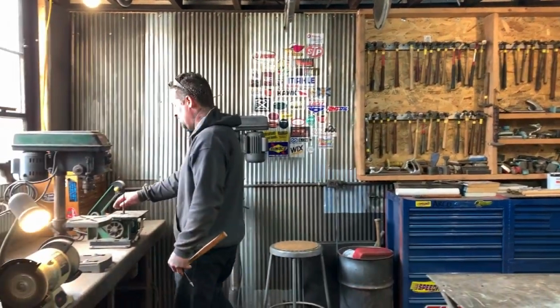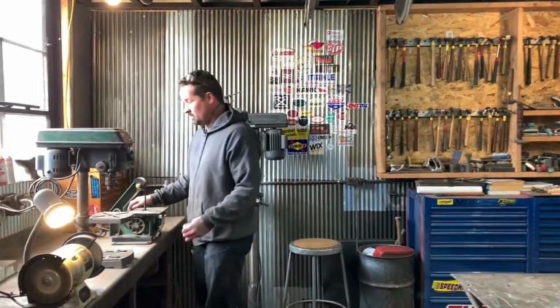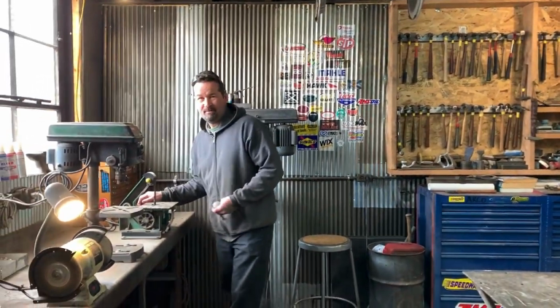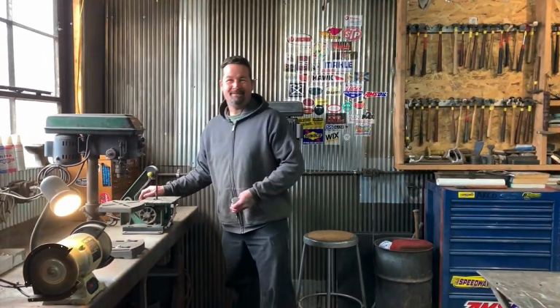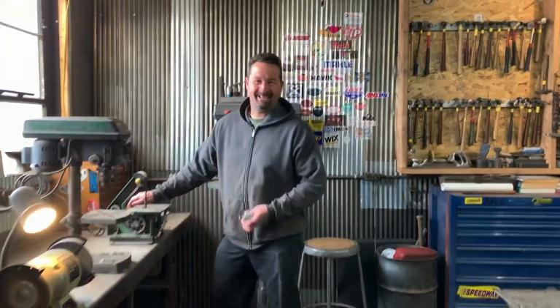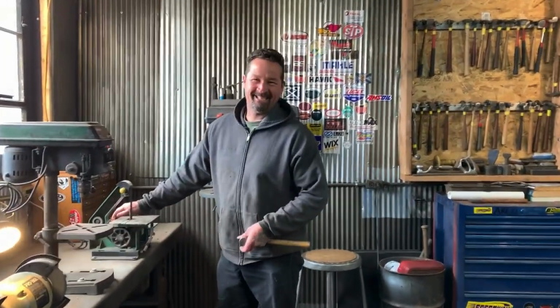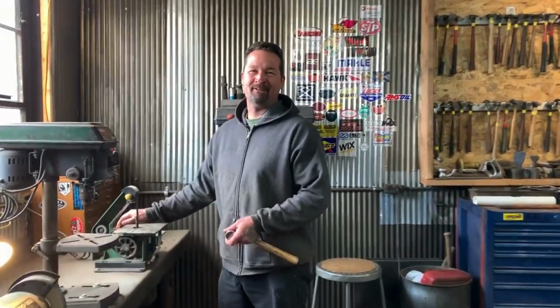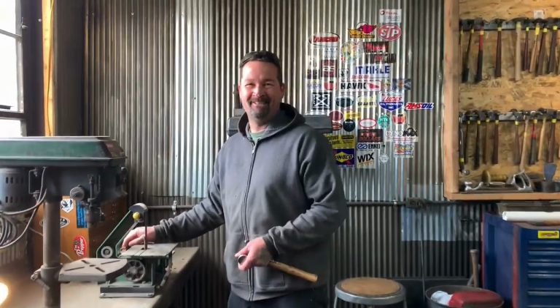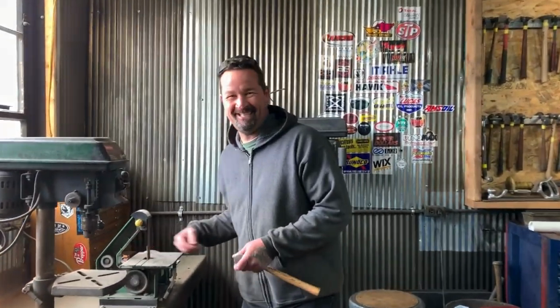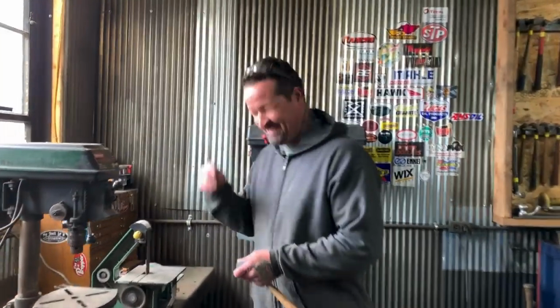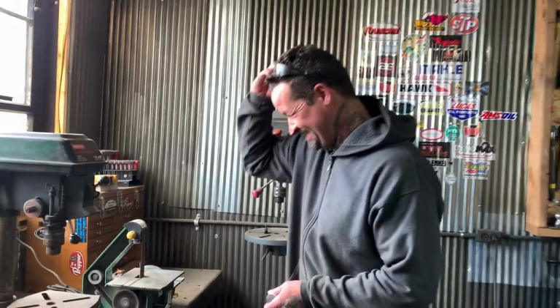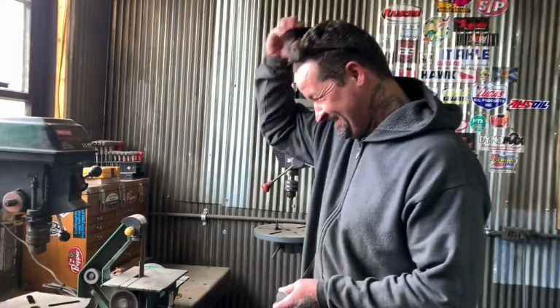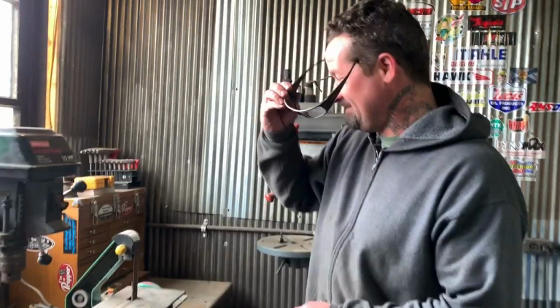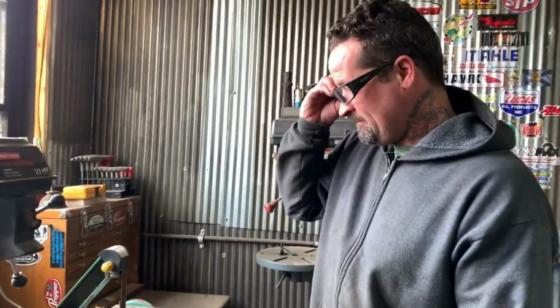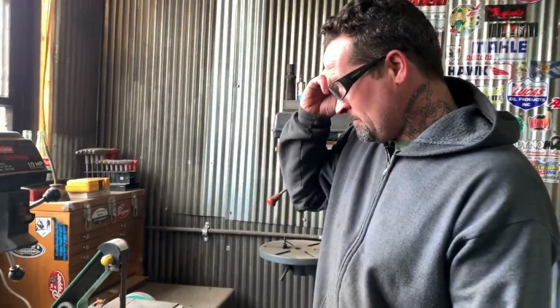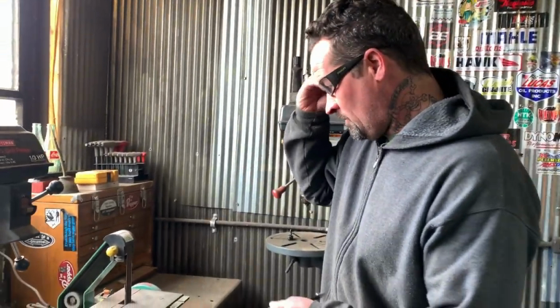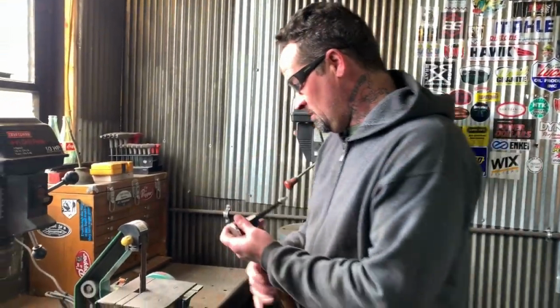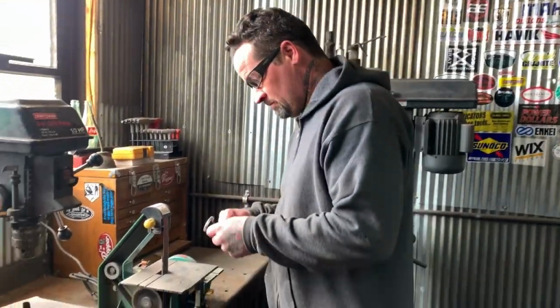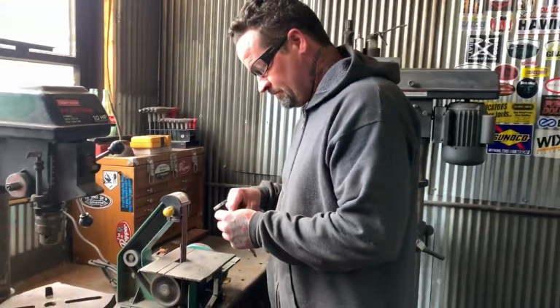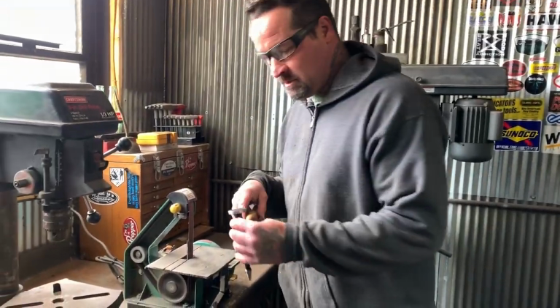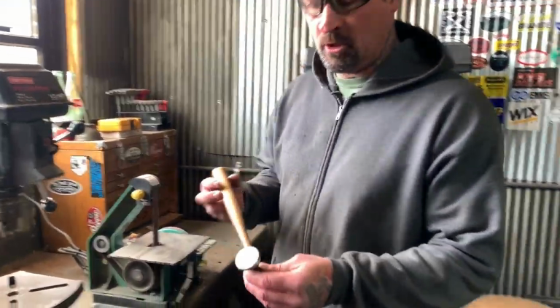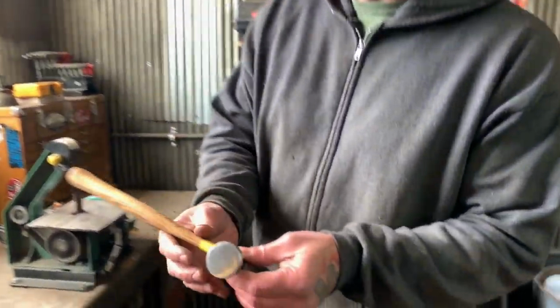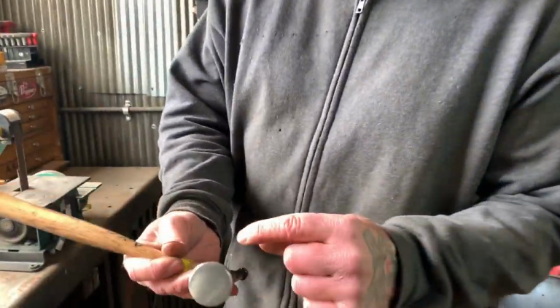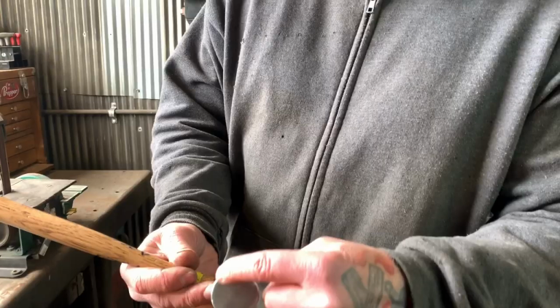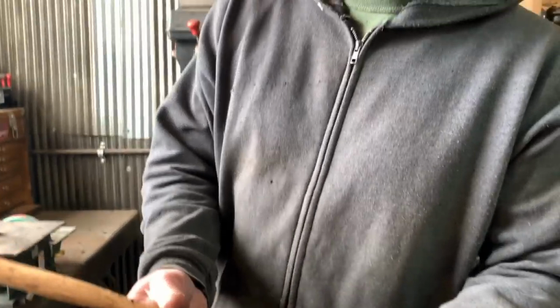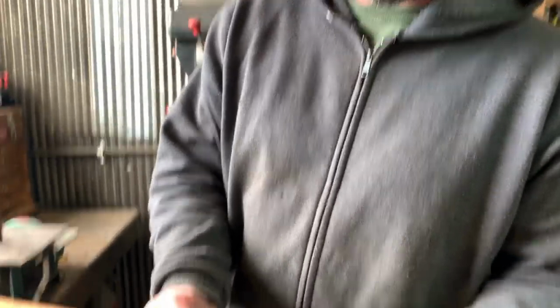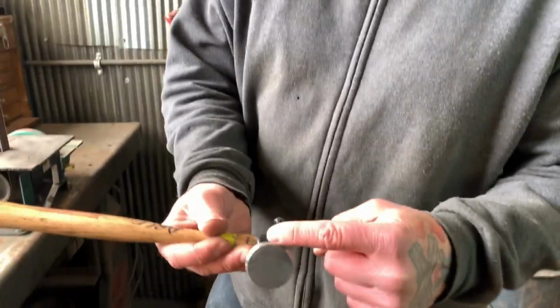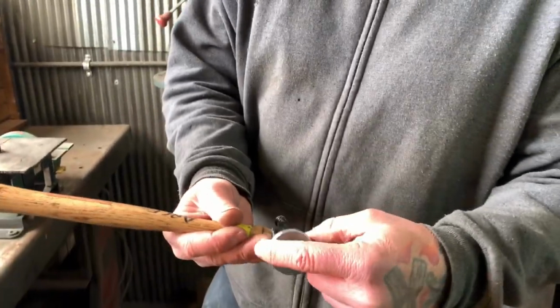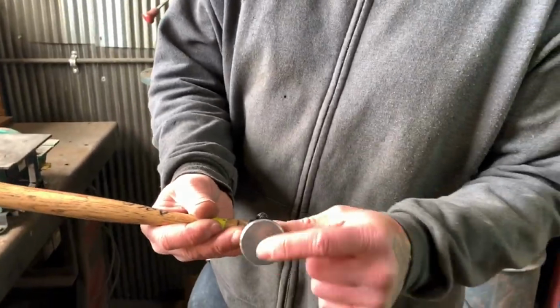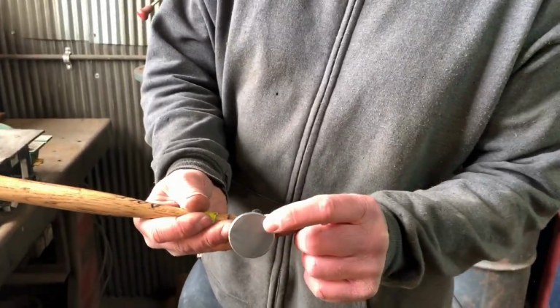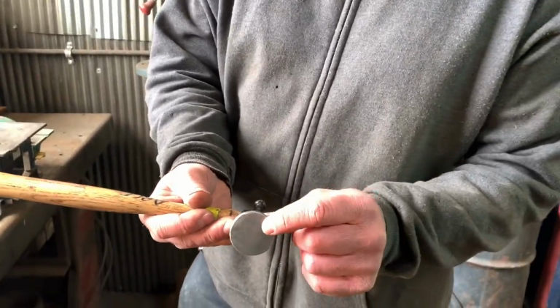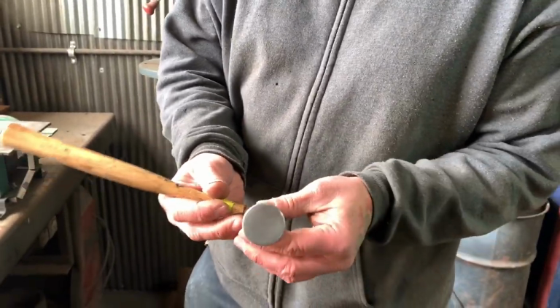That was some great math — you like that? That's awesome. What I'm doing is polishing around the edge right now to take that 90 degree off there.